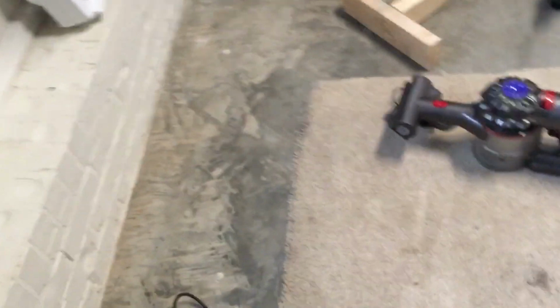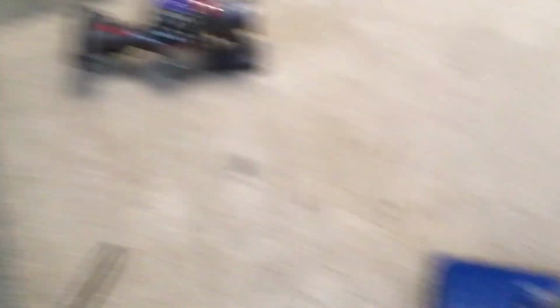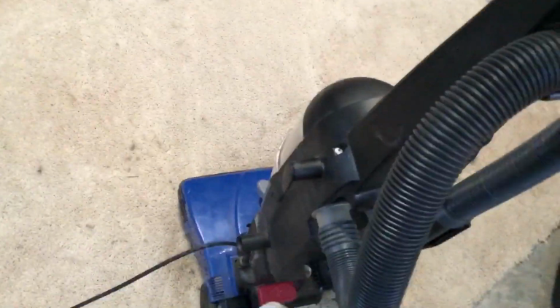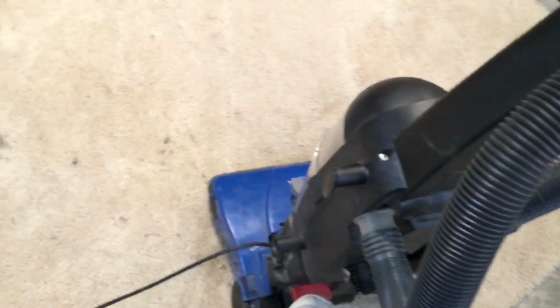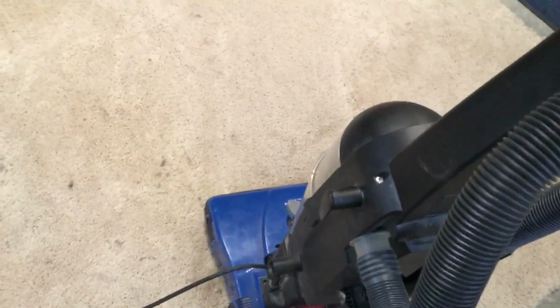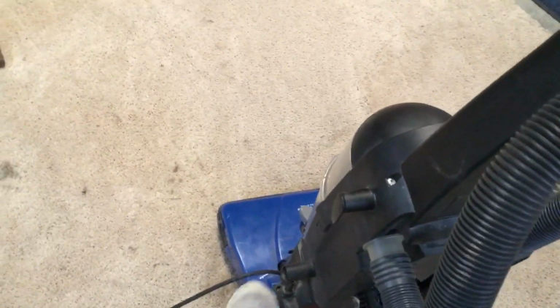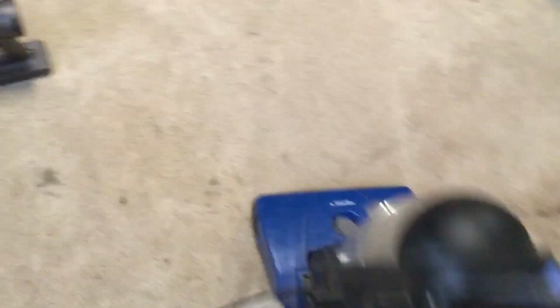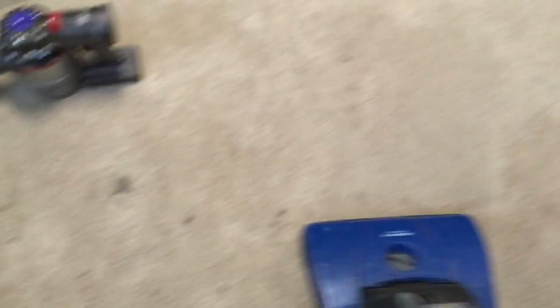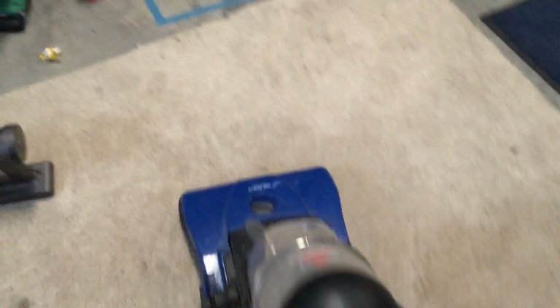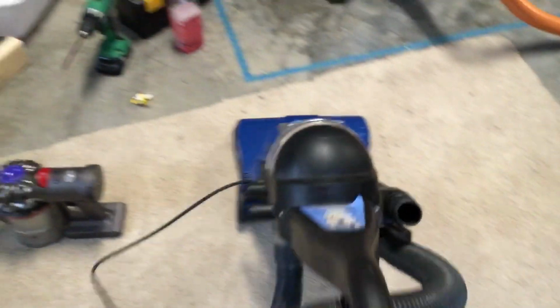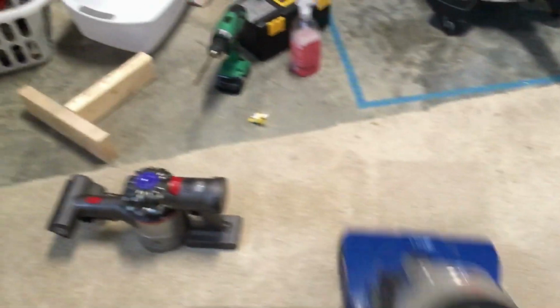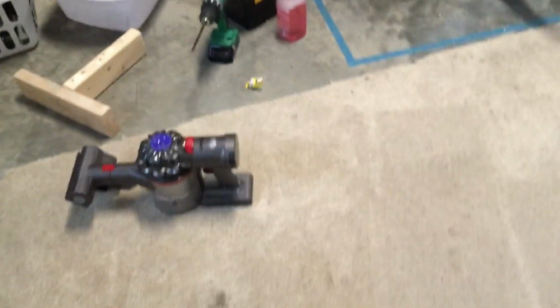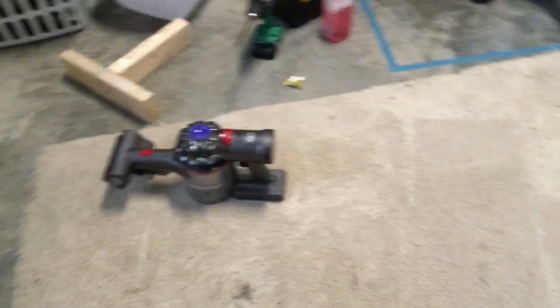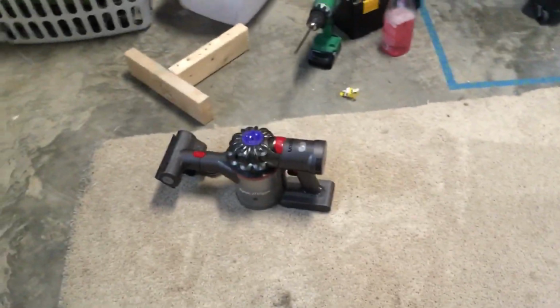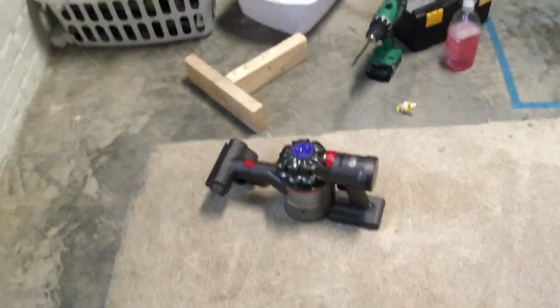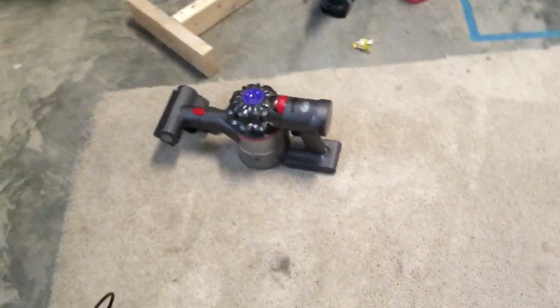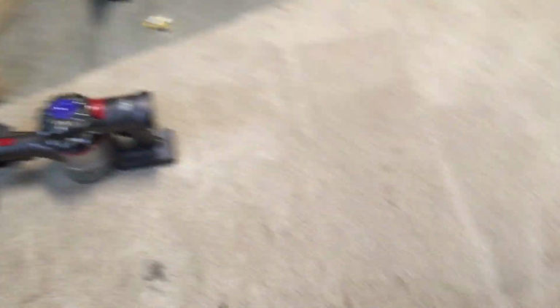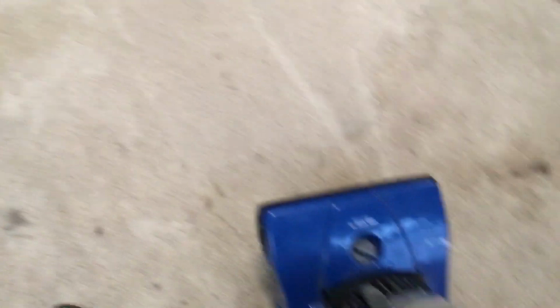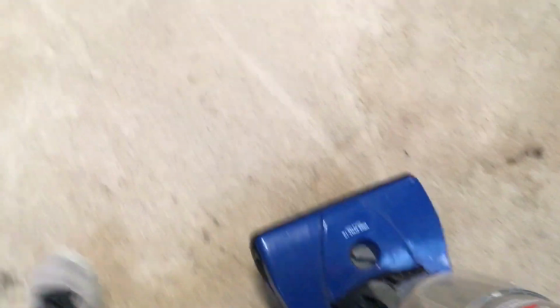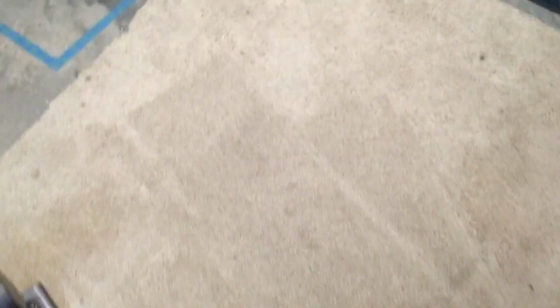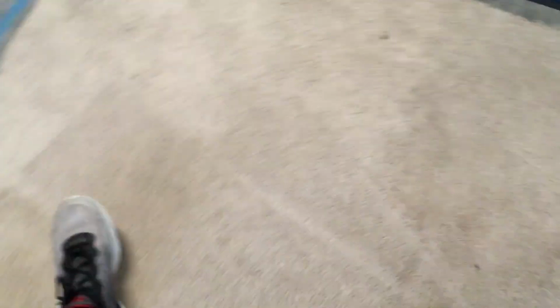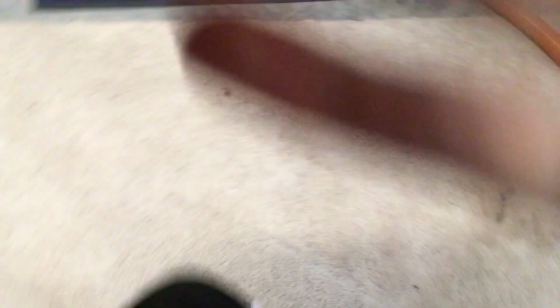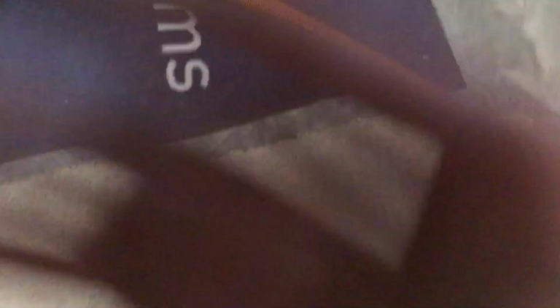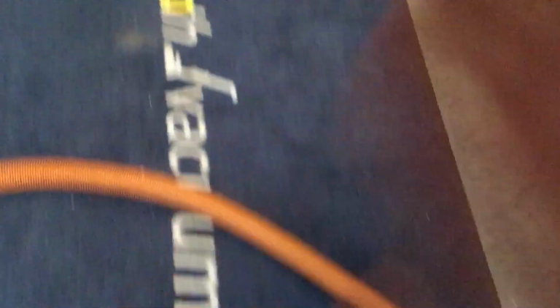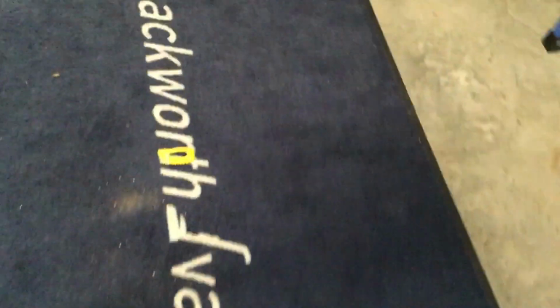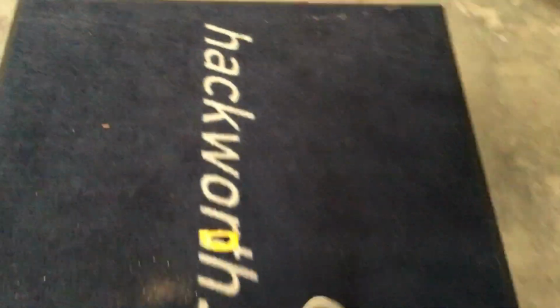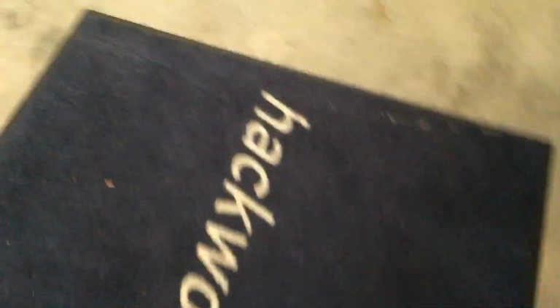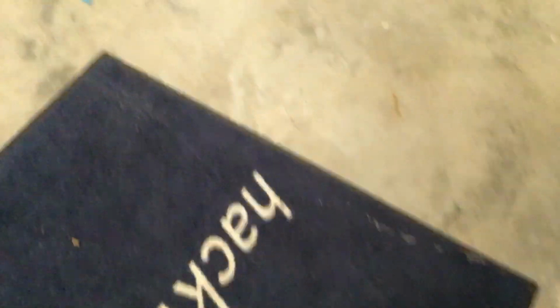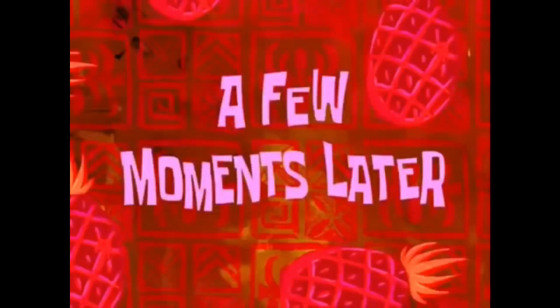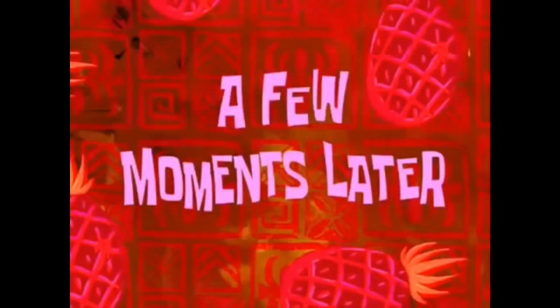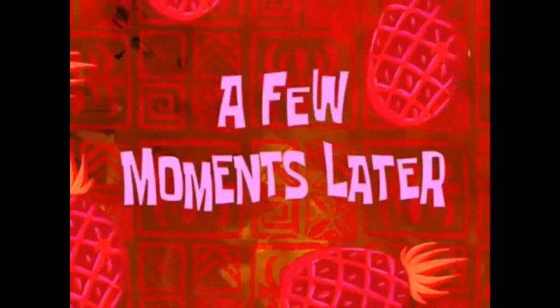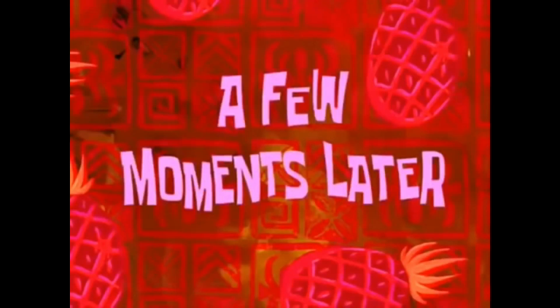So here we go. All right, suction is better now. Let me set the camera down and I'll do it. A few moments later.